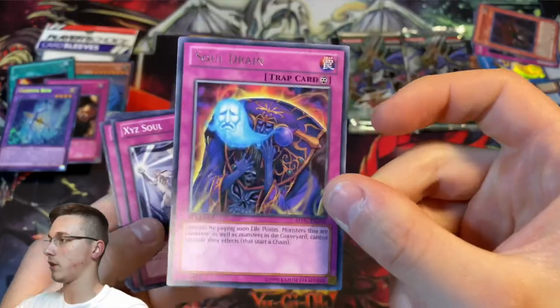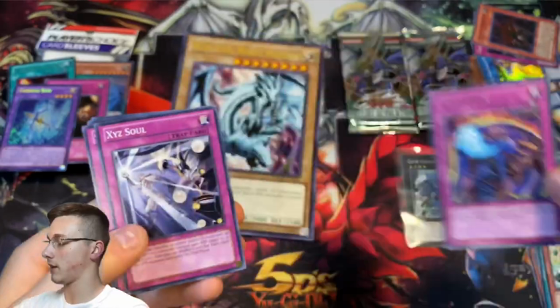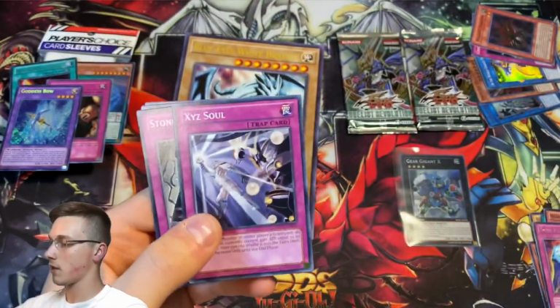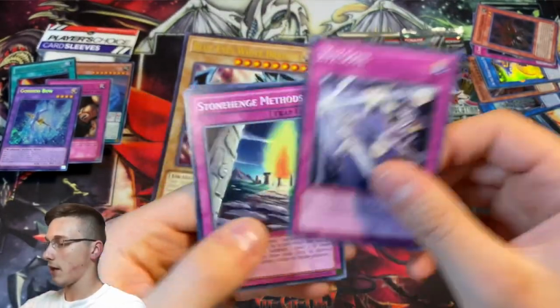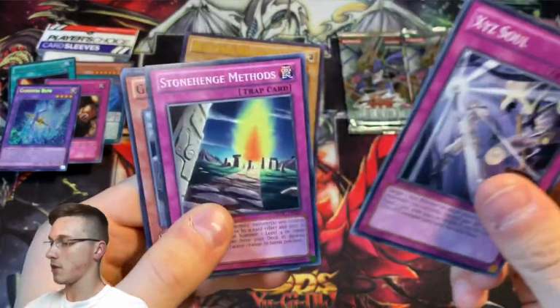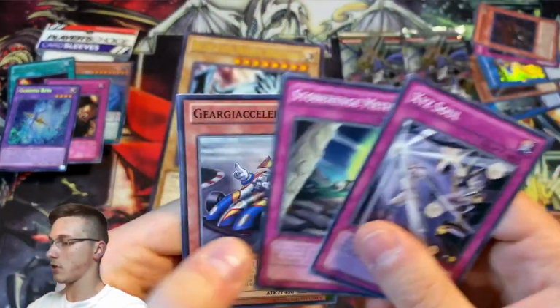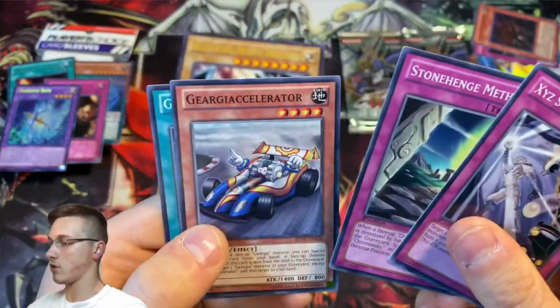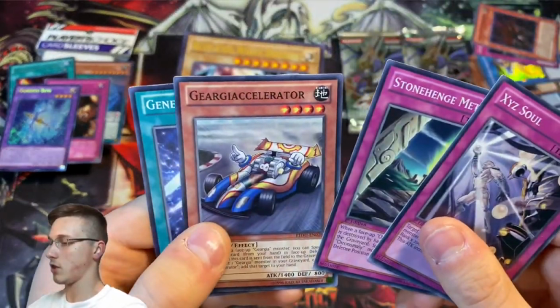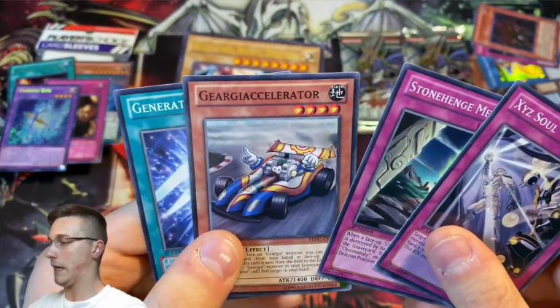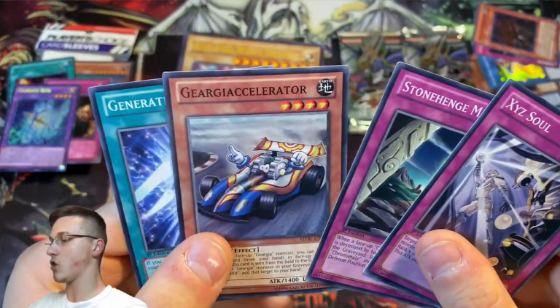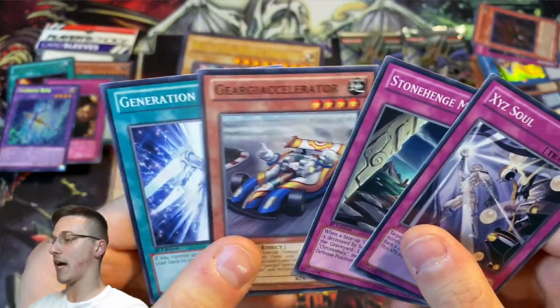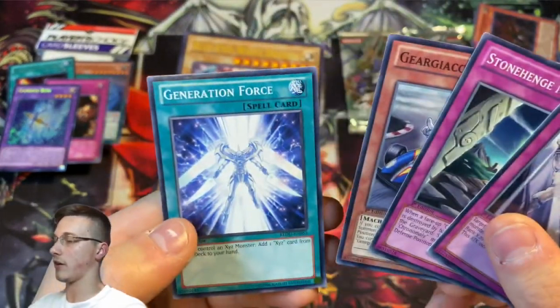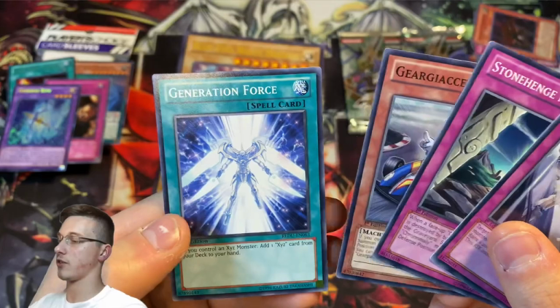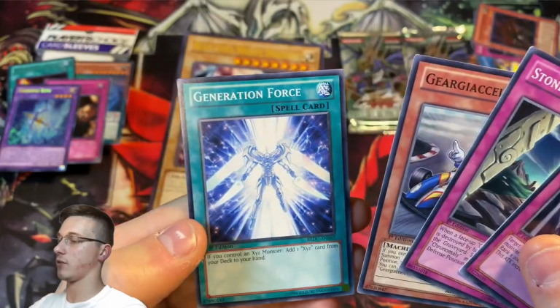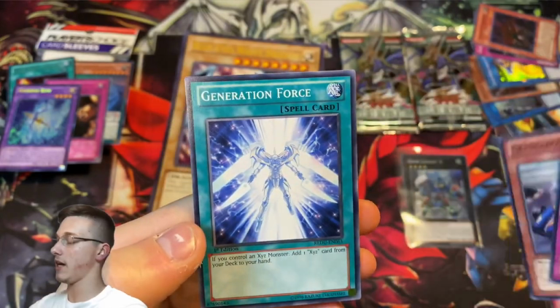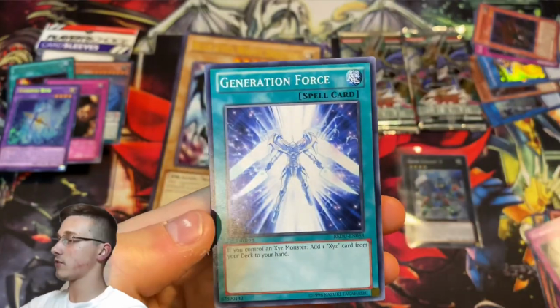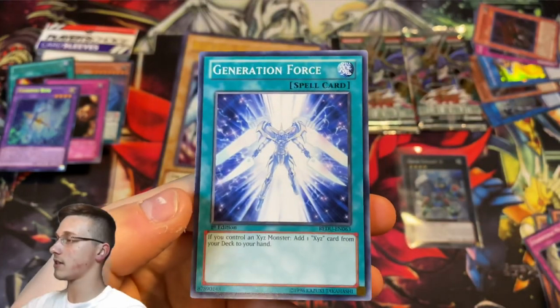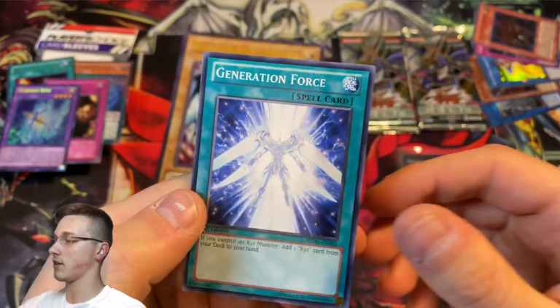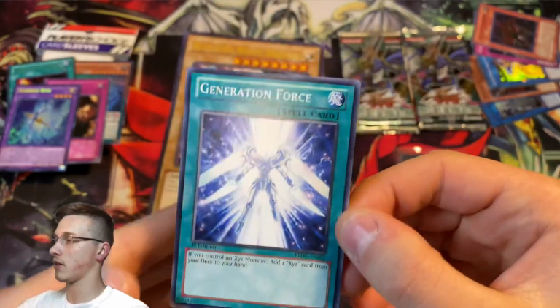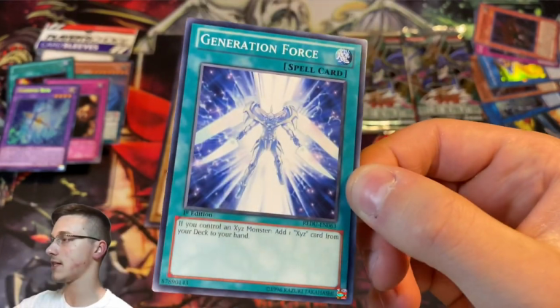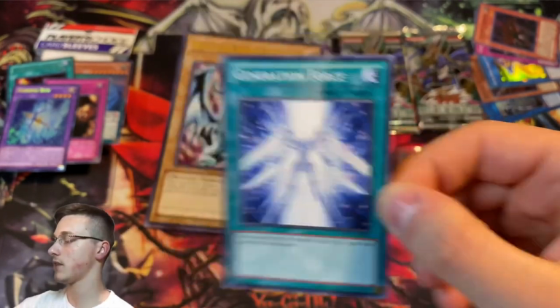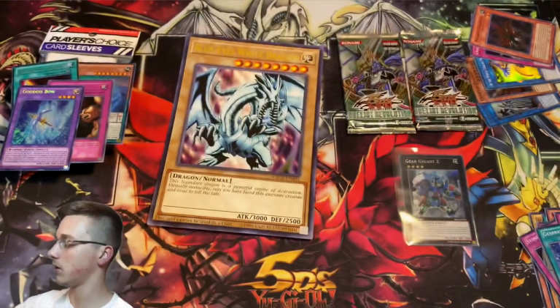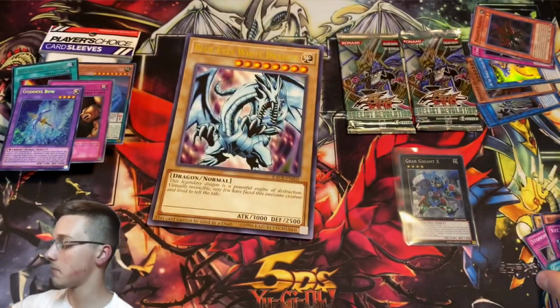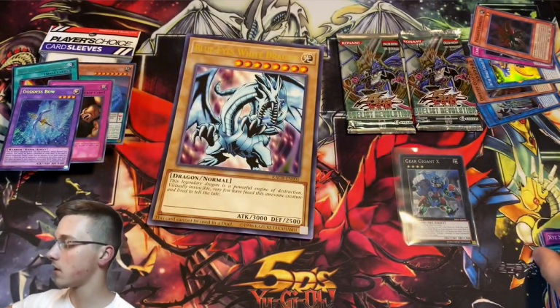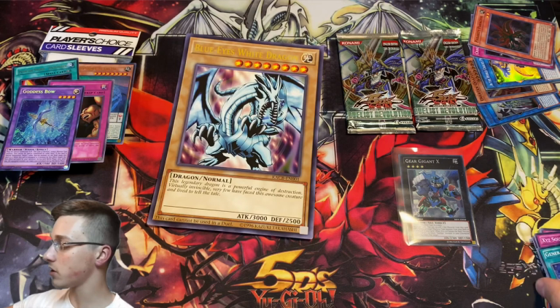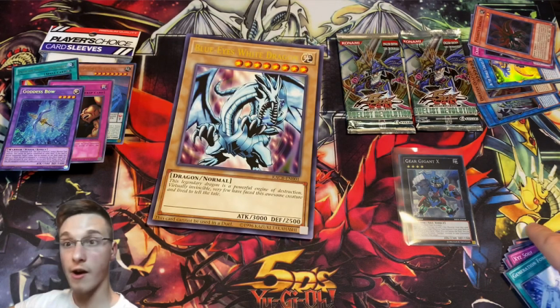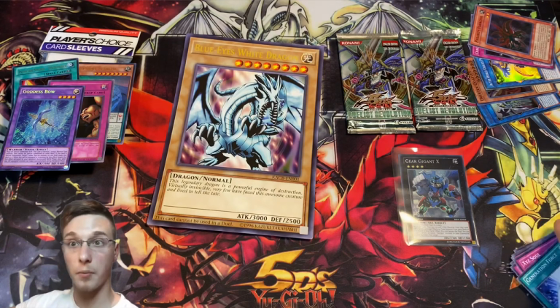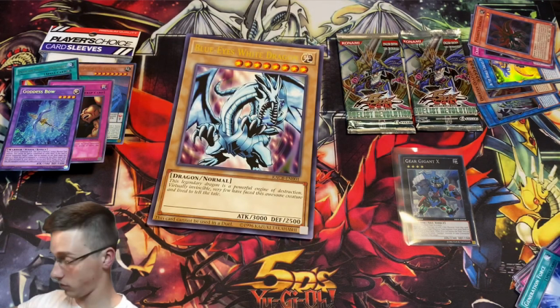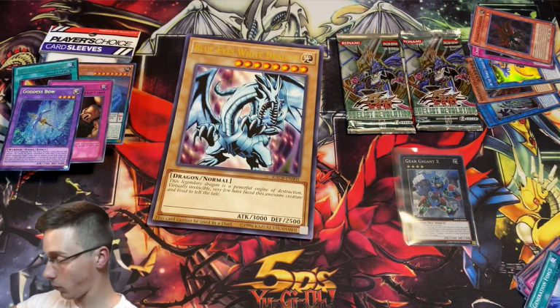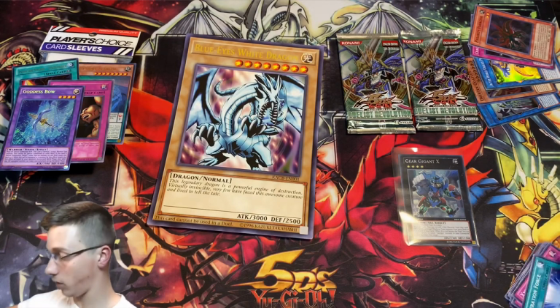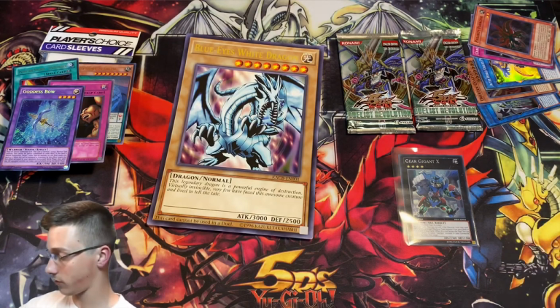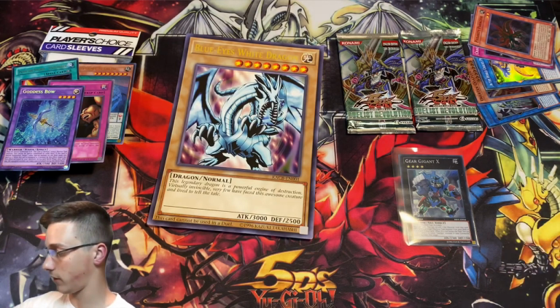XYZ Soul, Stonehenge, Geo G Accelerator at Generation Force — that's the first ever Zexal set by name. So we've got a Secret Rare out of two packs — that's normally one per box, so that's very, very good.